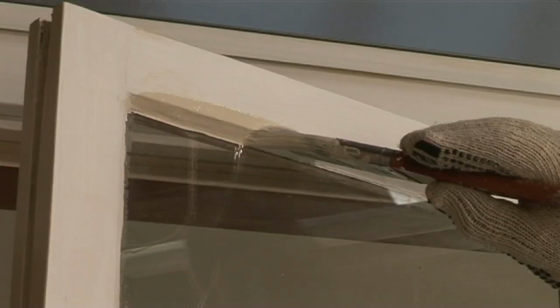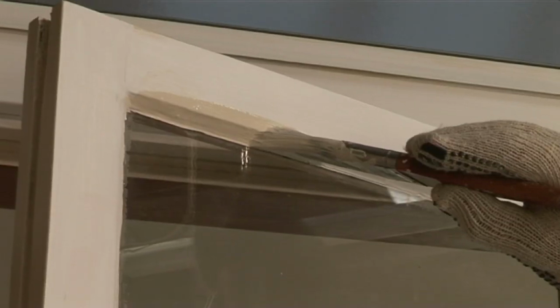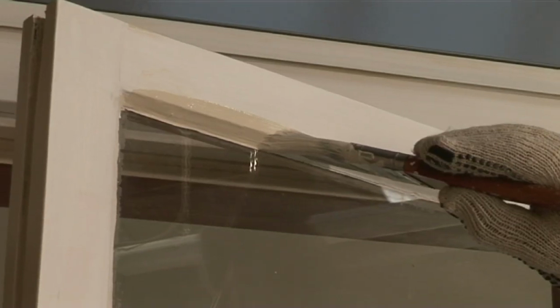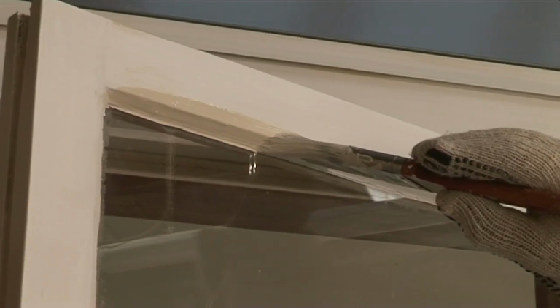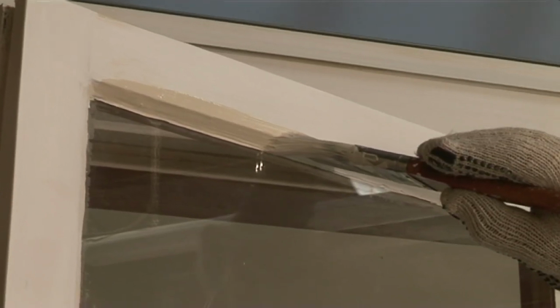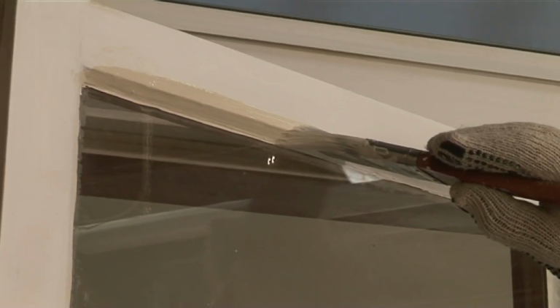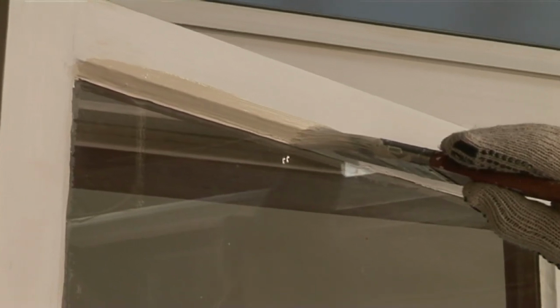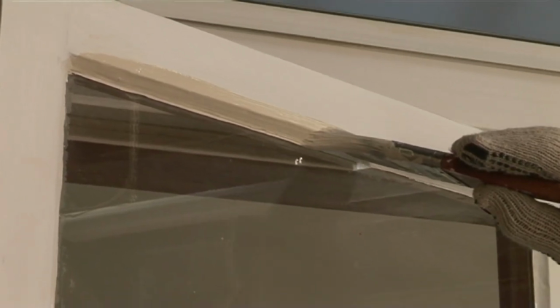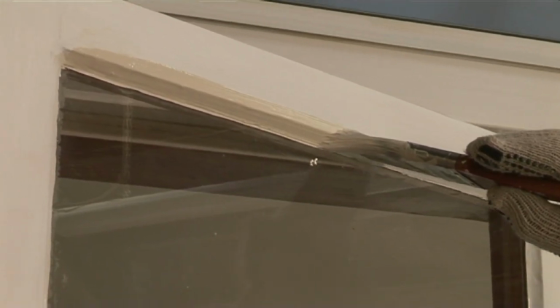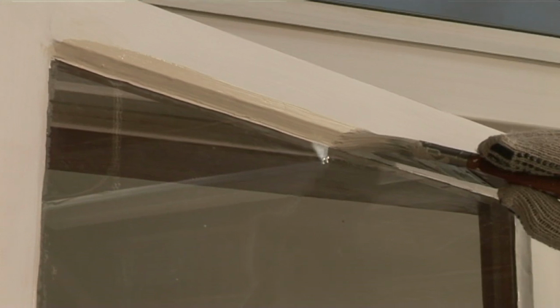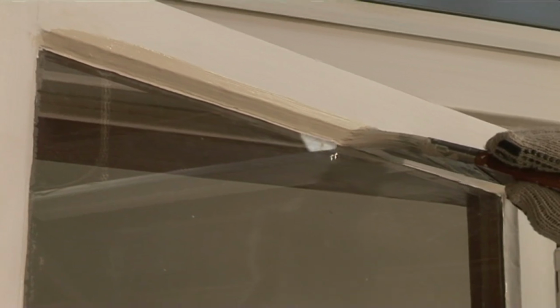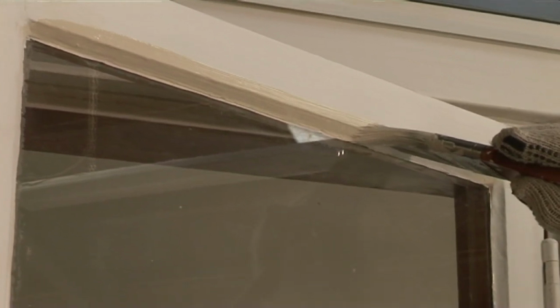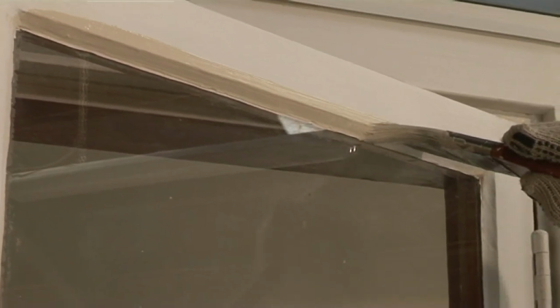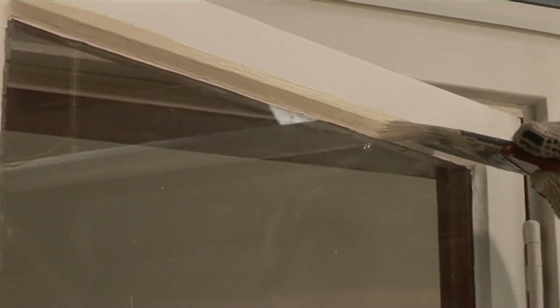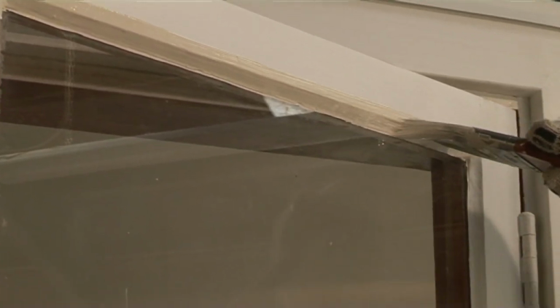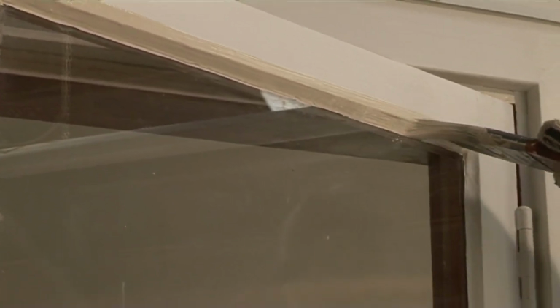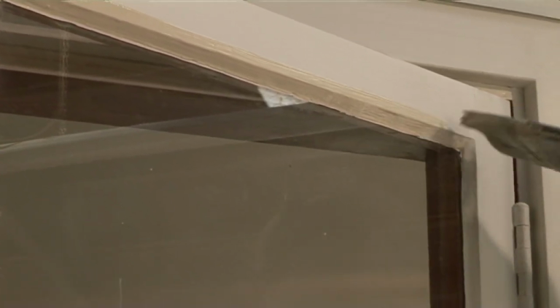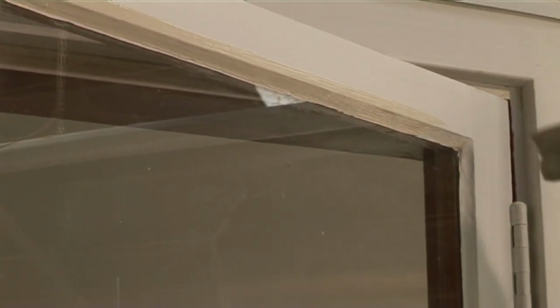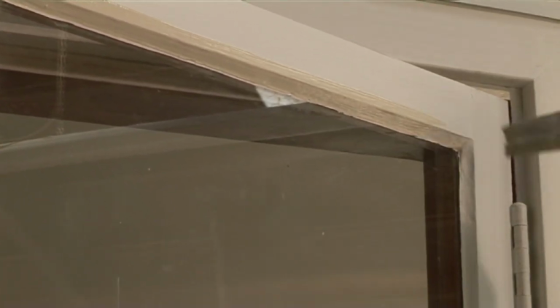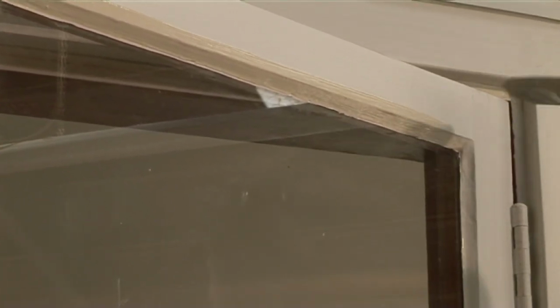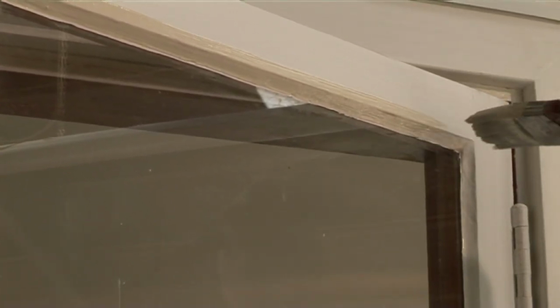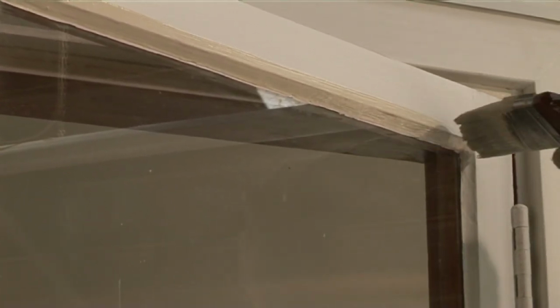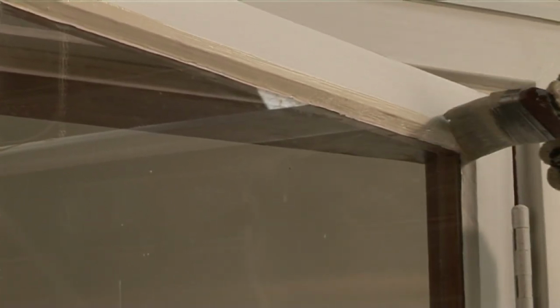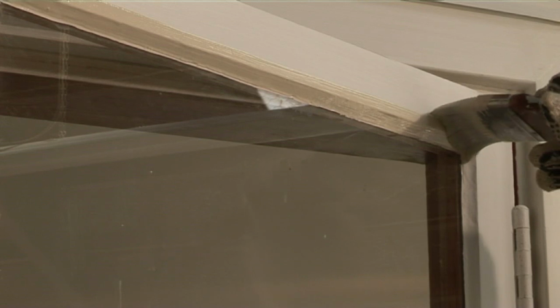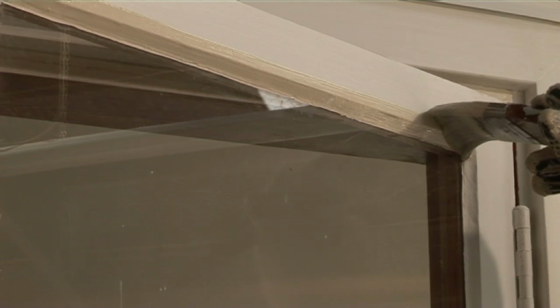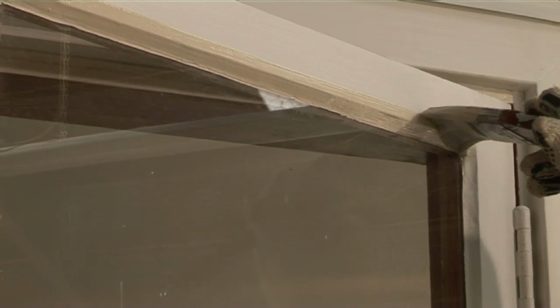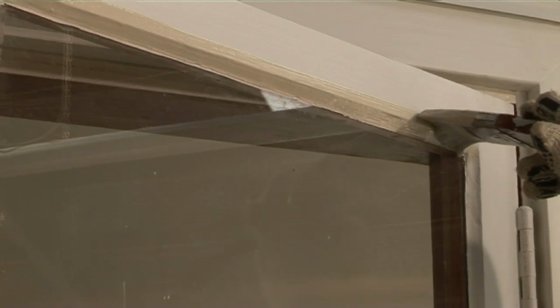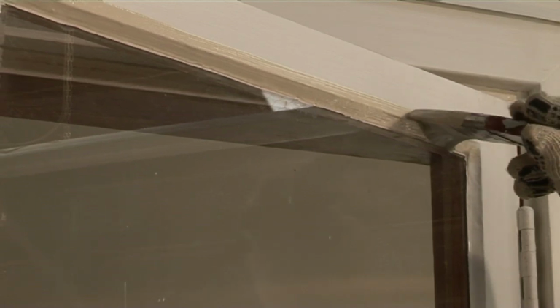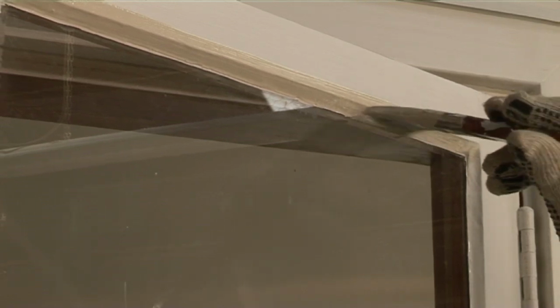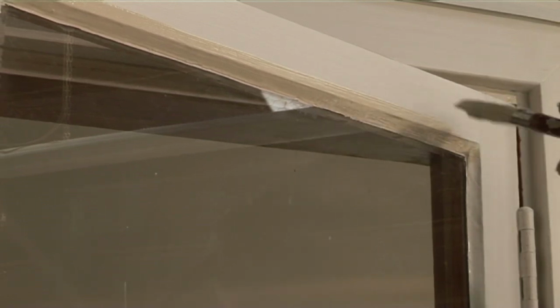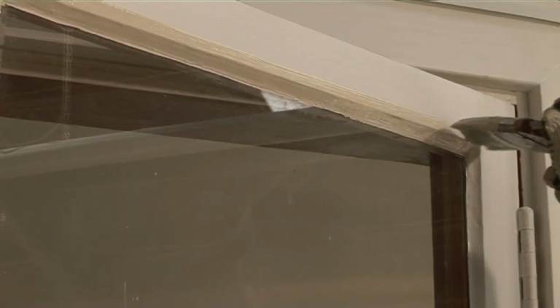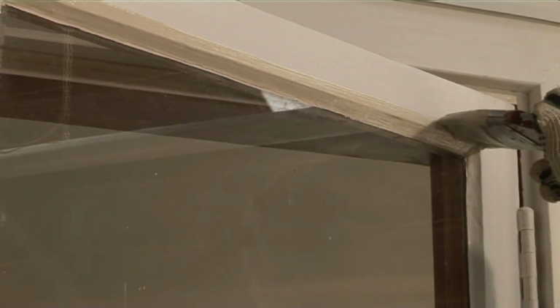Paint the window sash, starting at the top rail, bringing the paint out over the putty and onto the glass by one millimetre. Before working around the window sash, painting the hinges and inside edge of the frame as well.